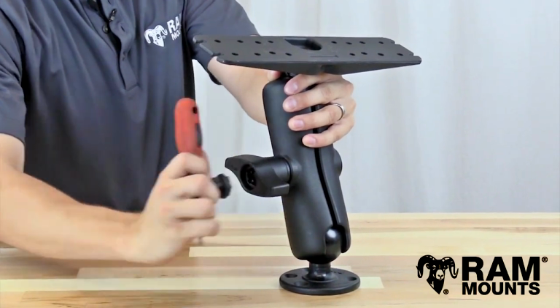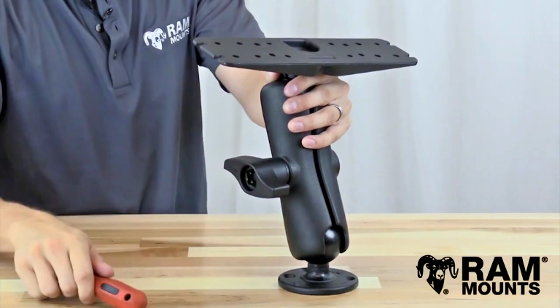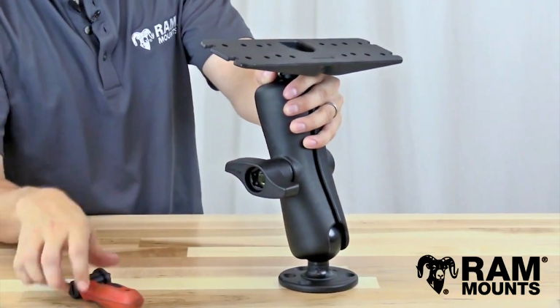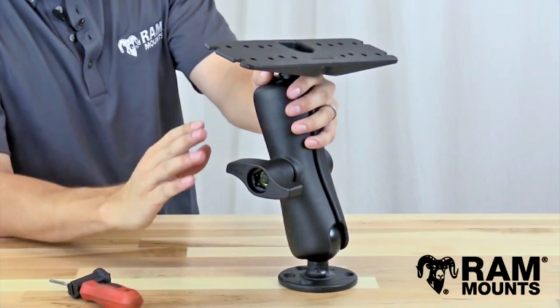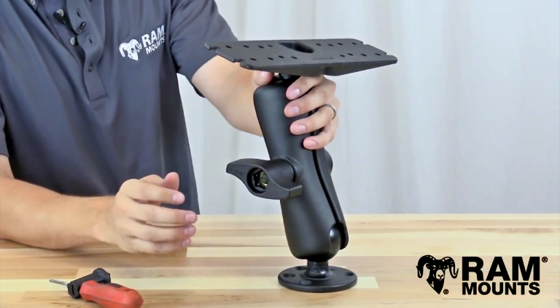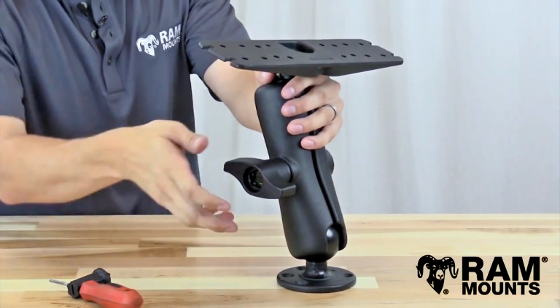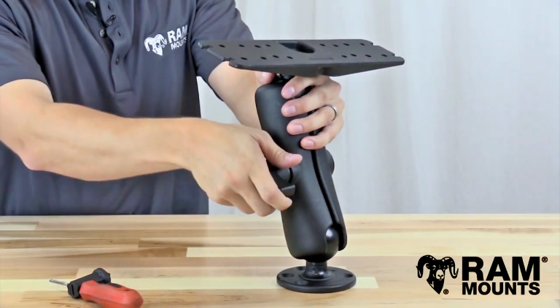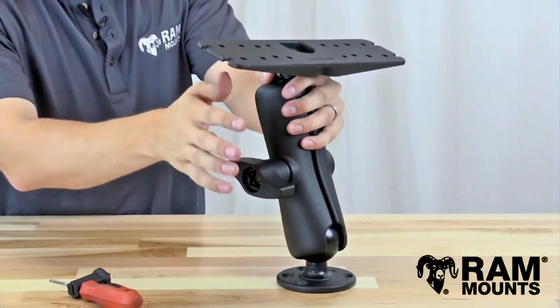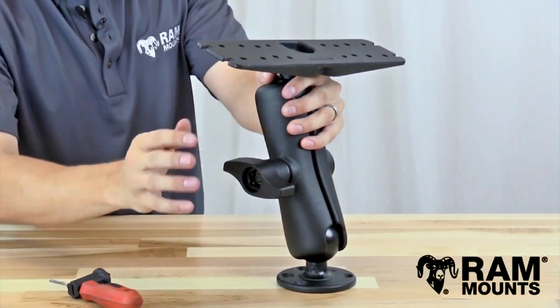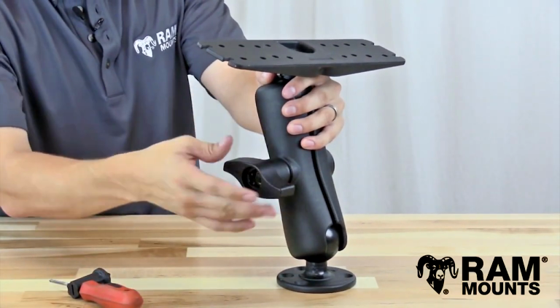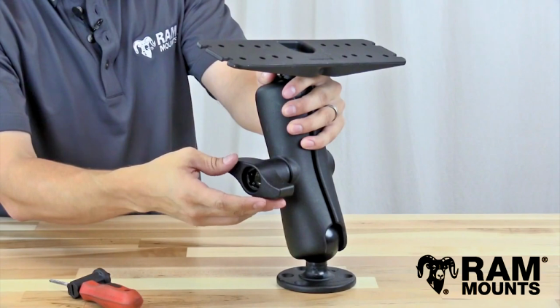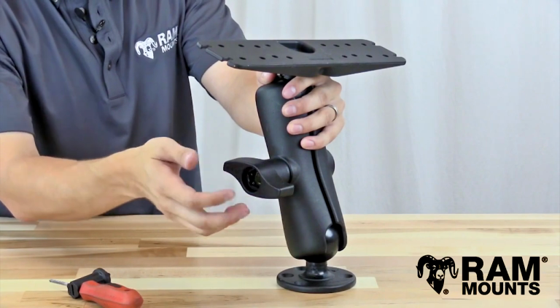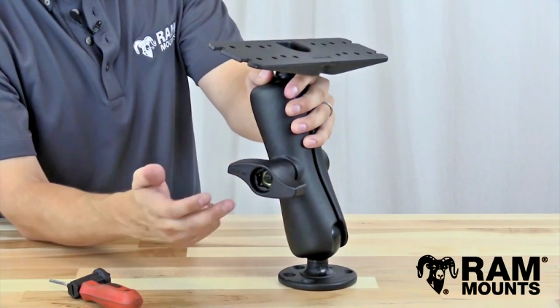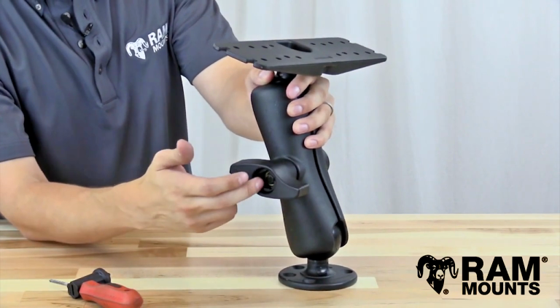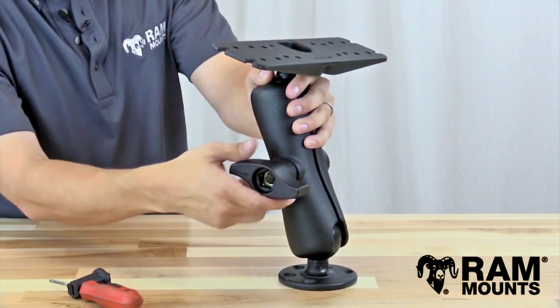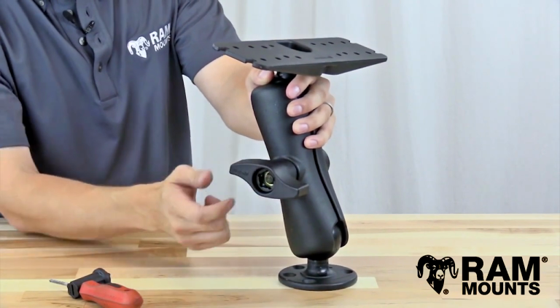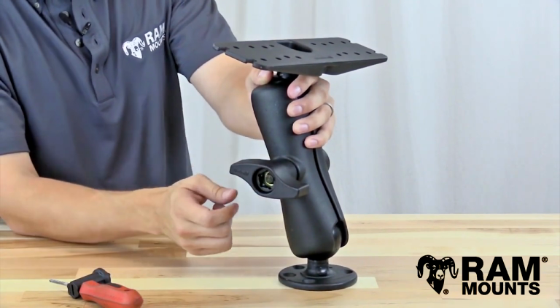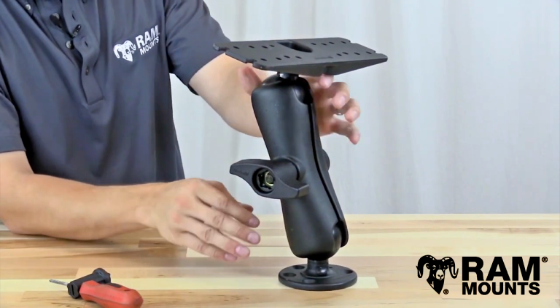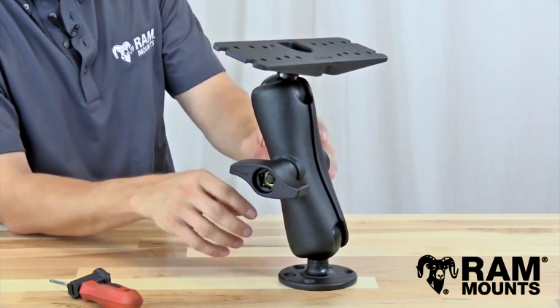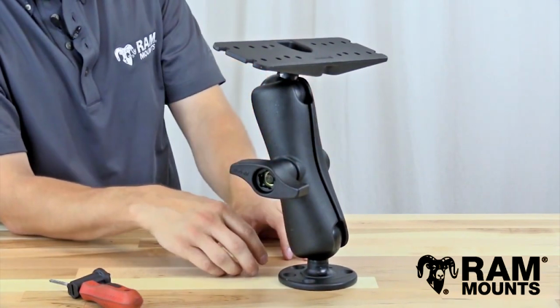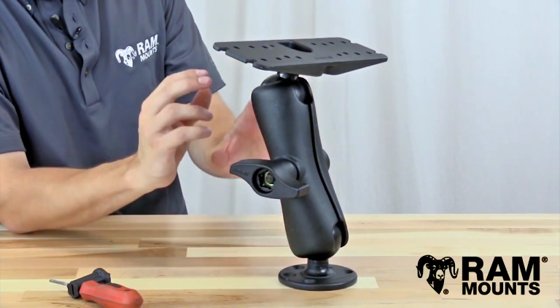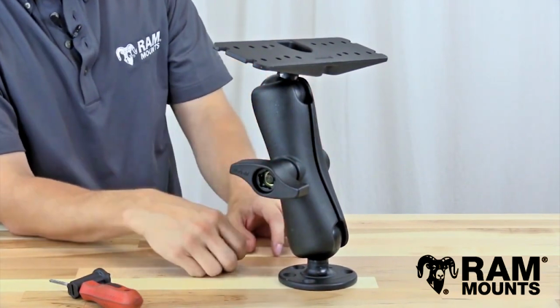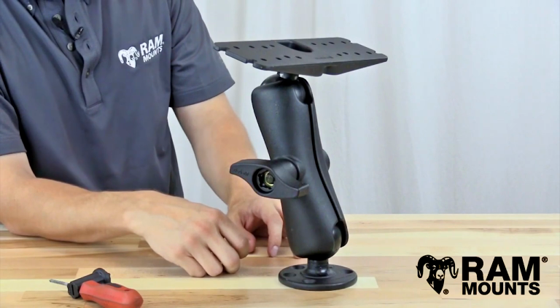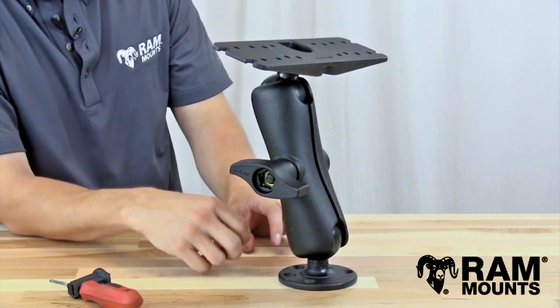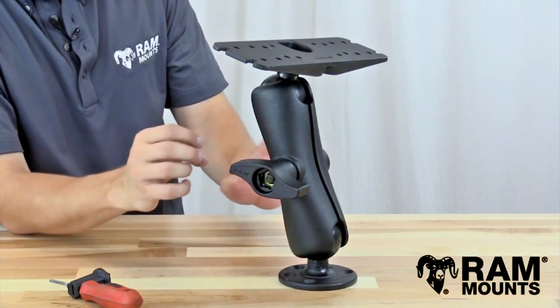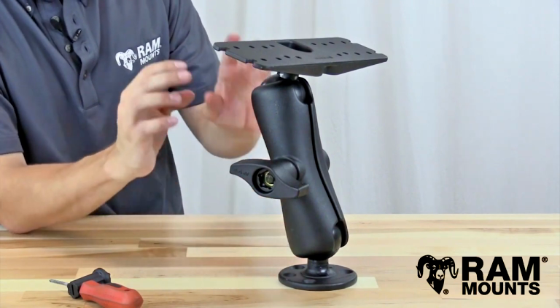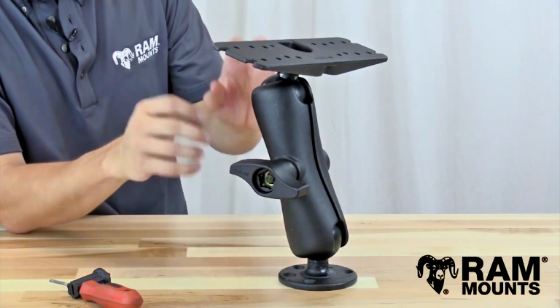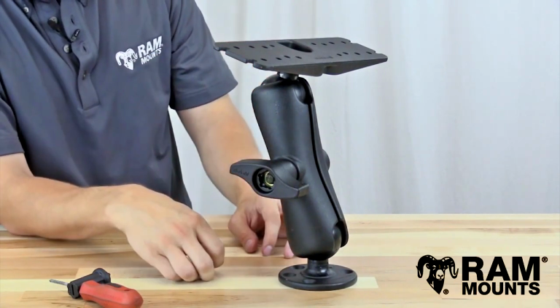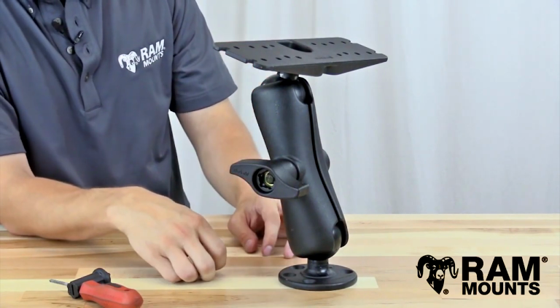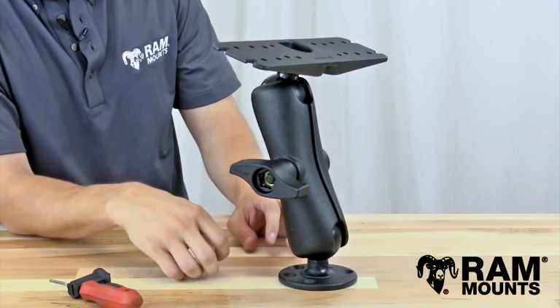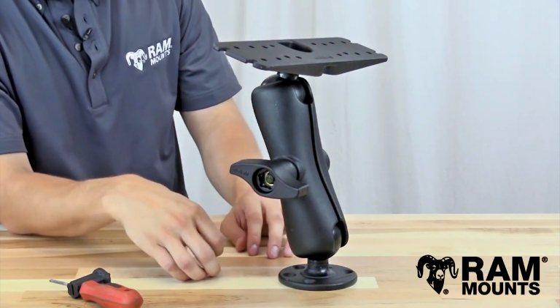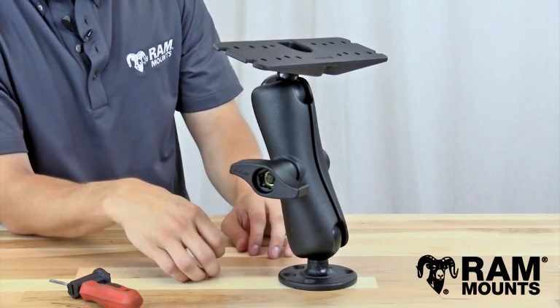Now the mount is fully locked in place. No matter how you try loosening this knob, the security nut is keeping everything held together. So you have ultimate theft deterrence with your mounting system and peace of mind keeping your components where they are, even when unattended.